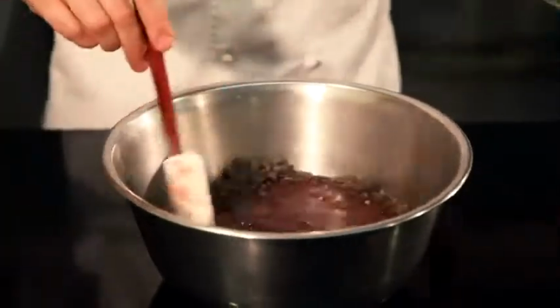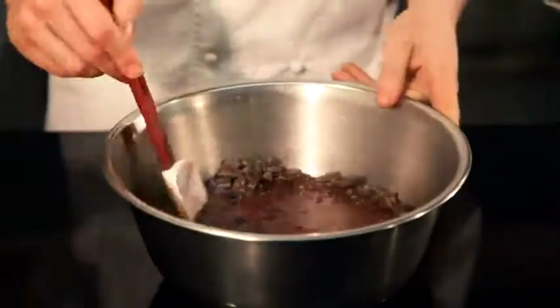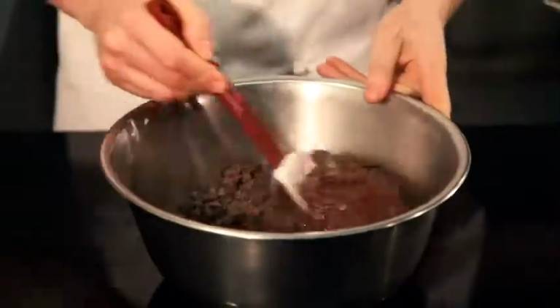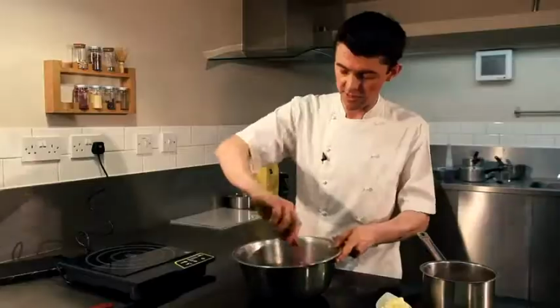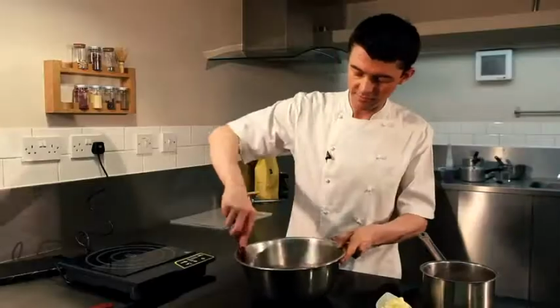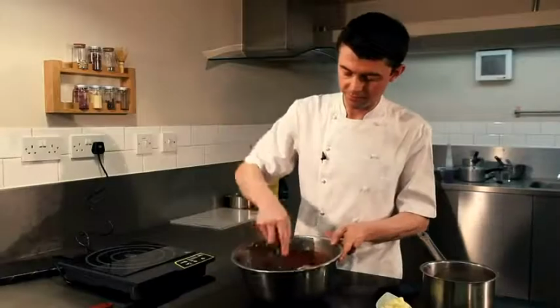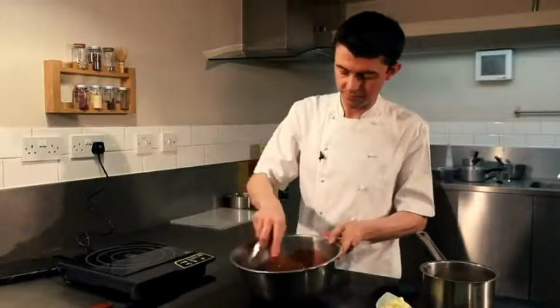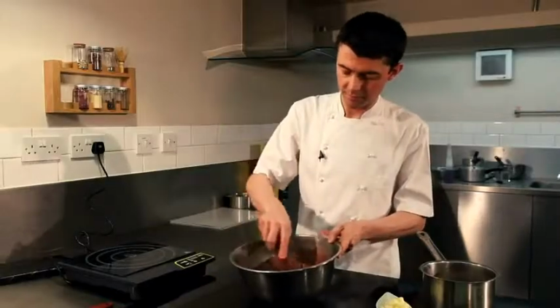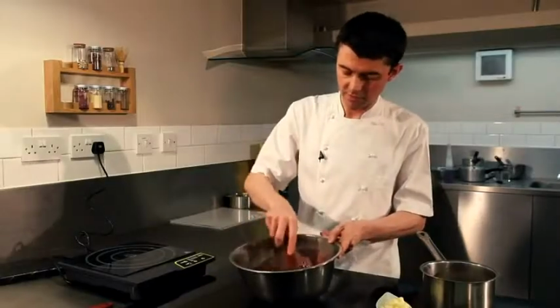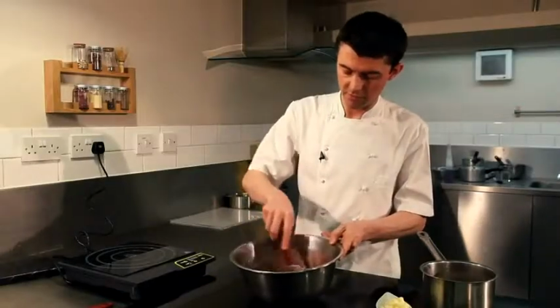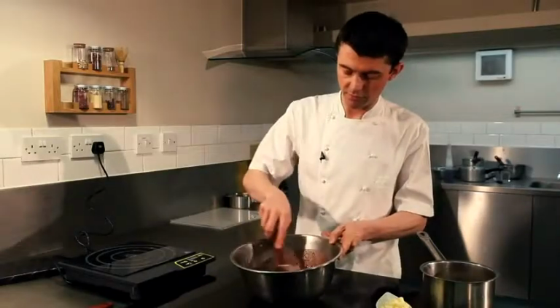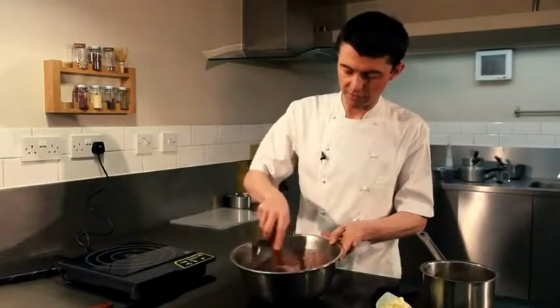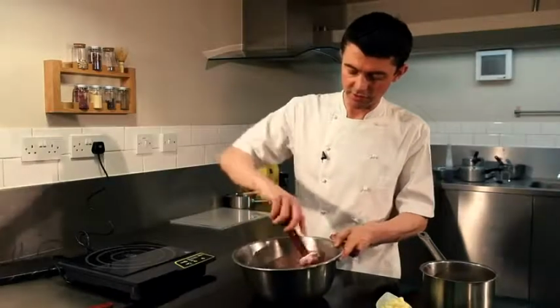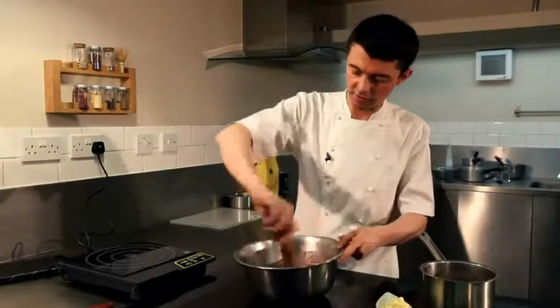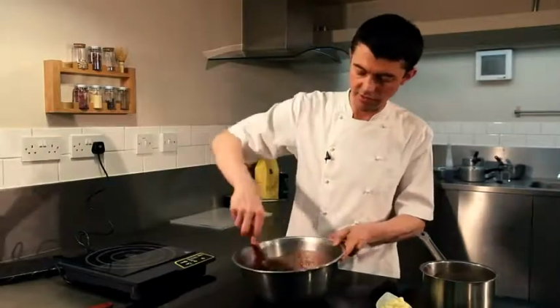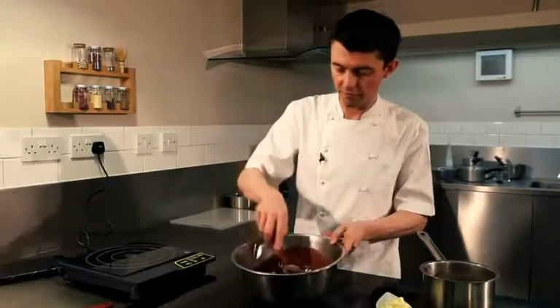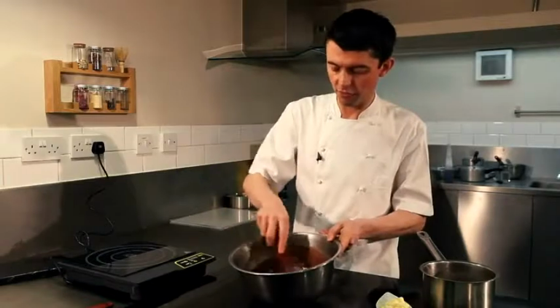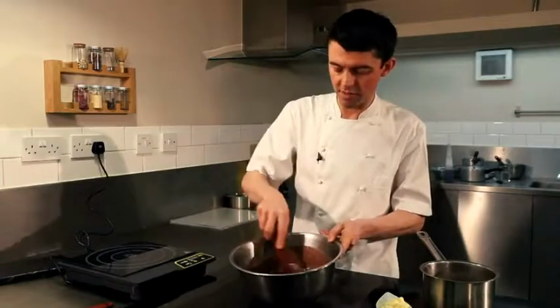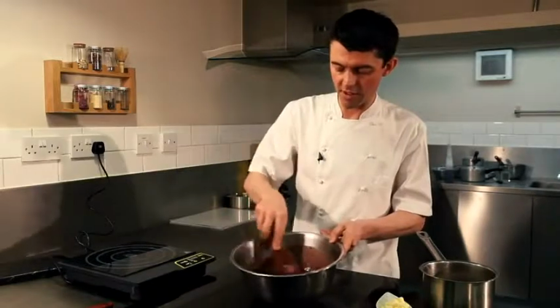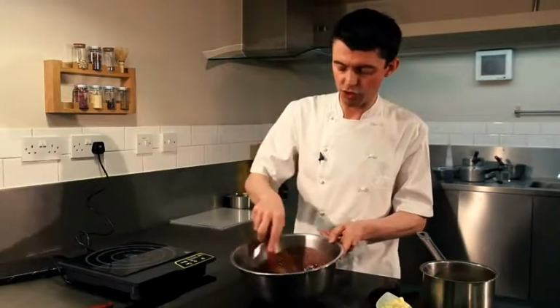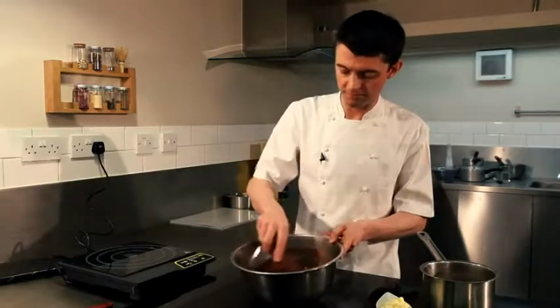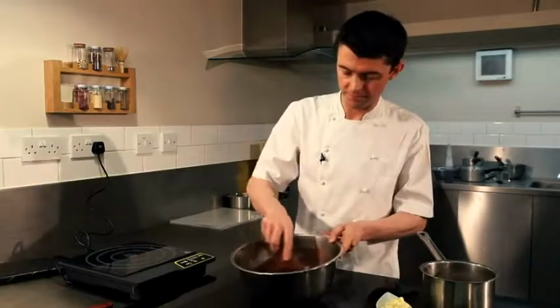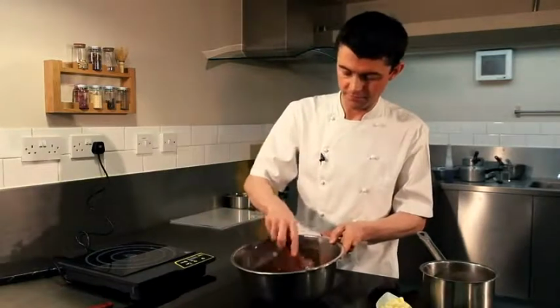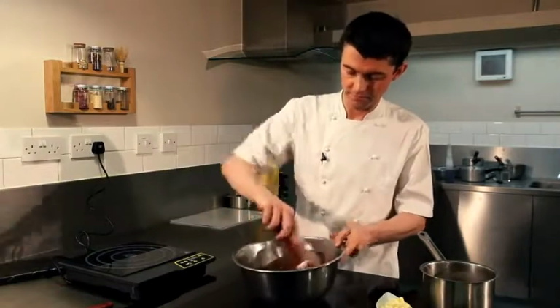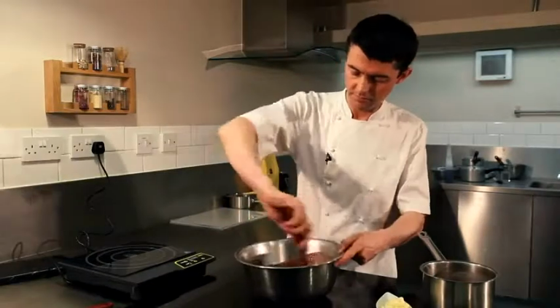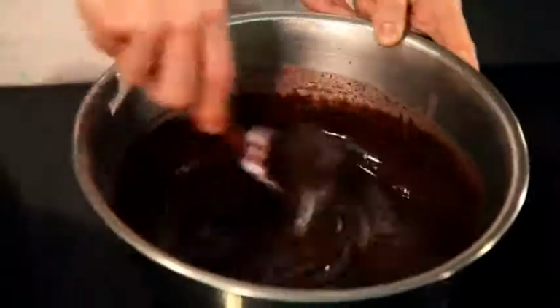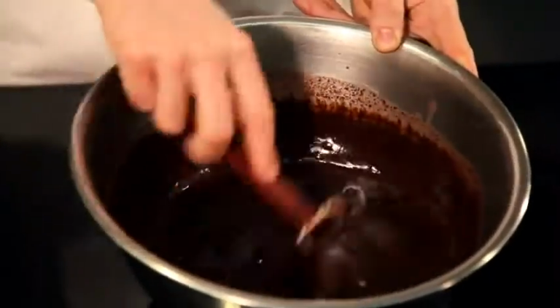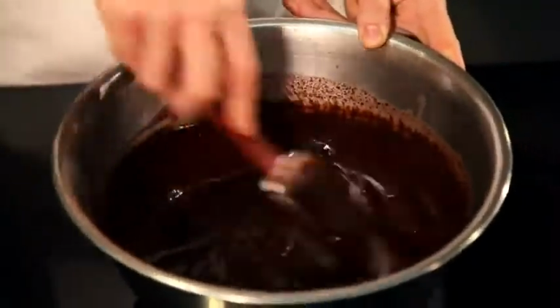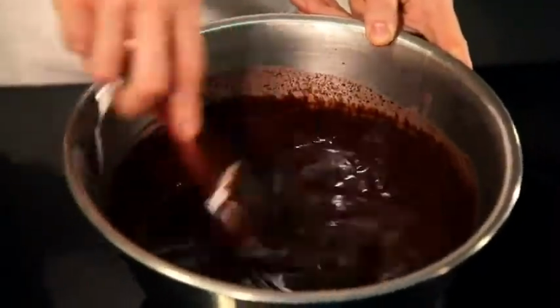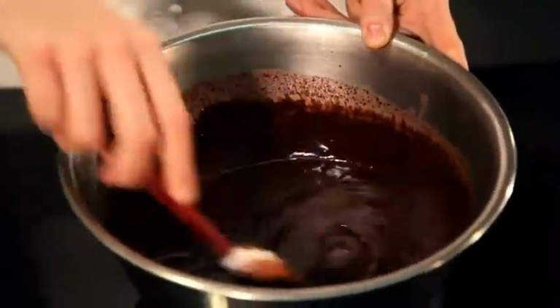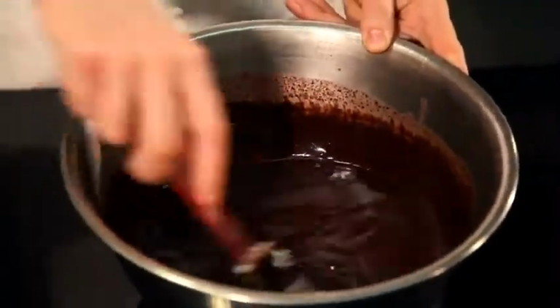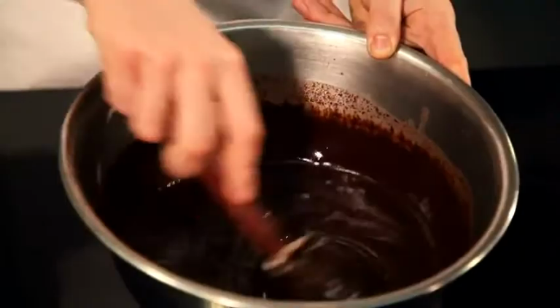Start to mix together. And really, what we're now starting to do is to form an emulsion. It's nice and smooth and silky.